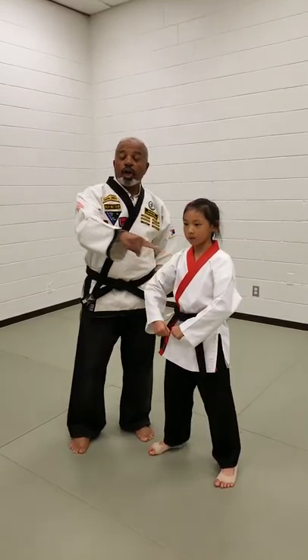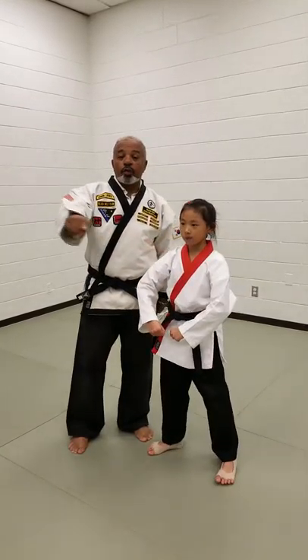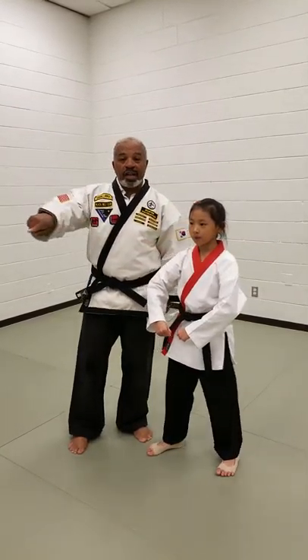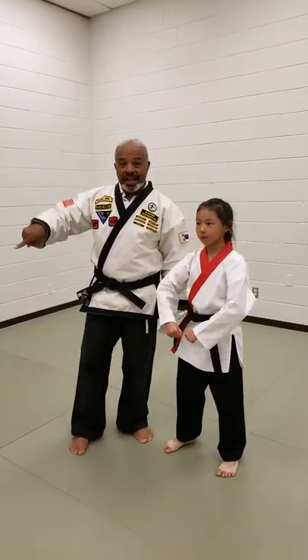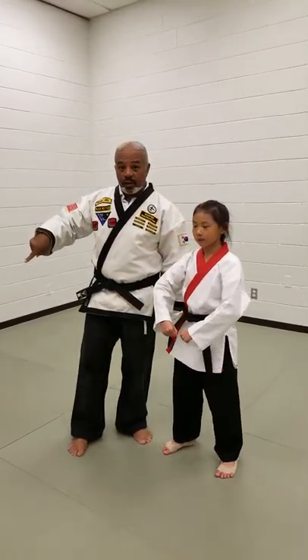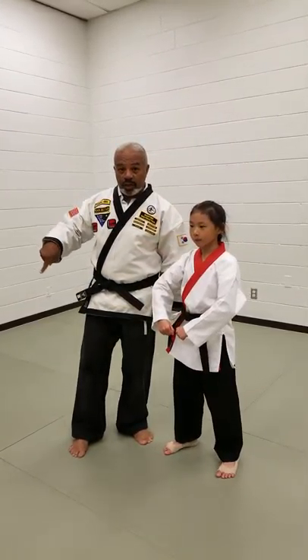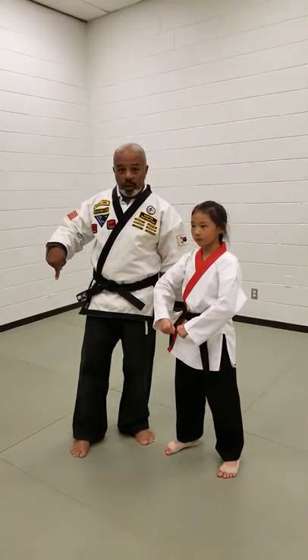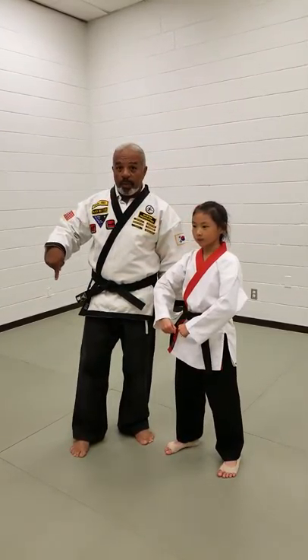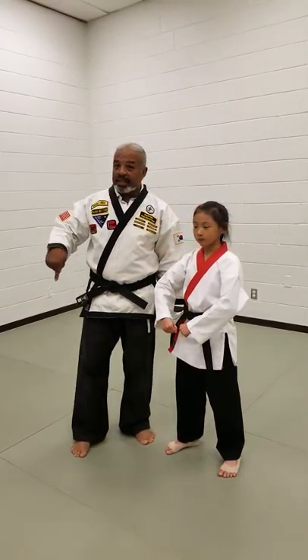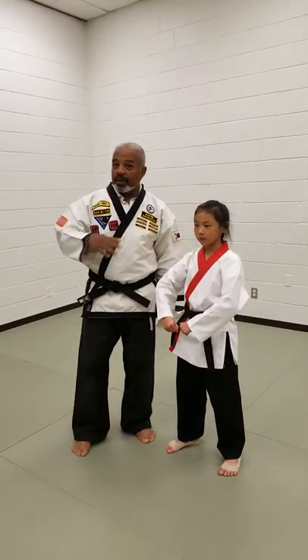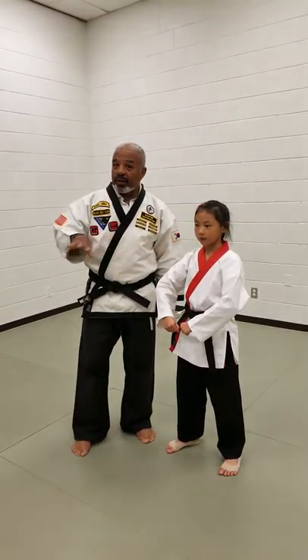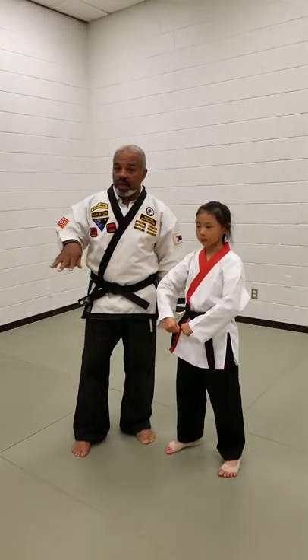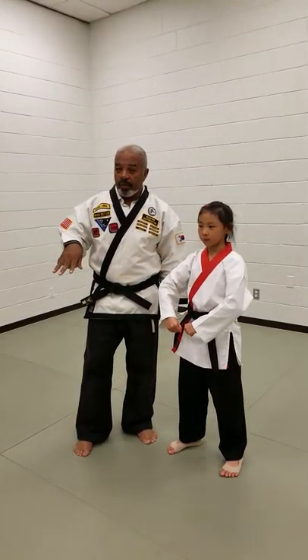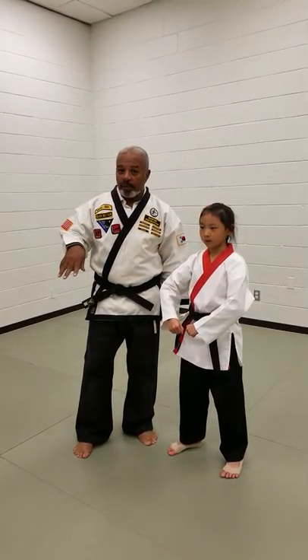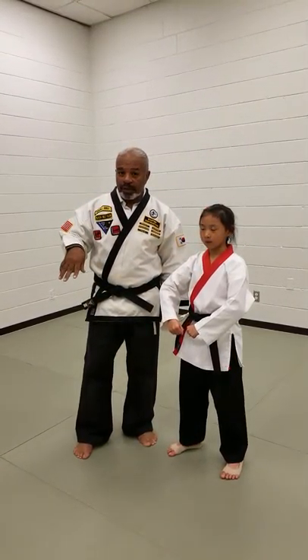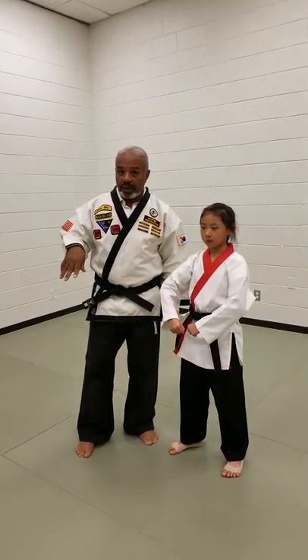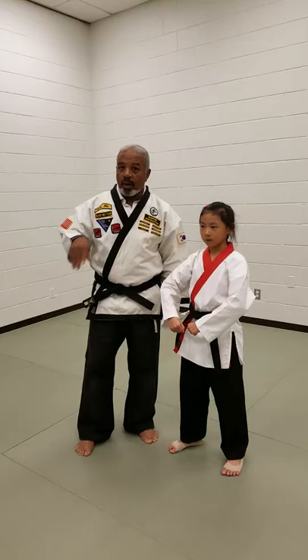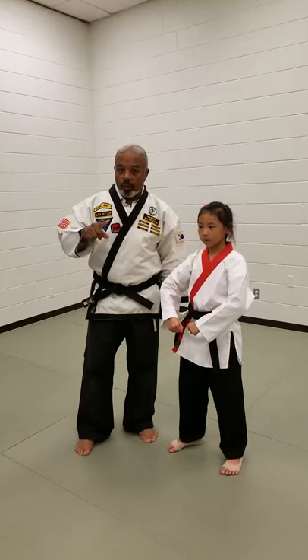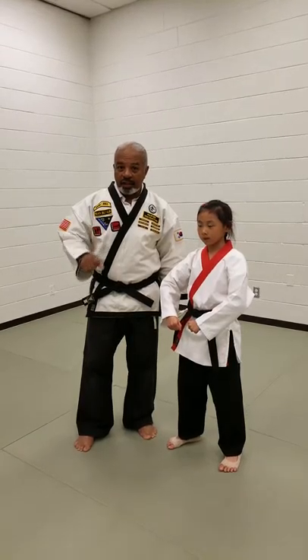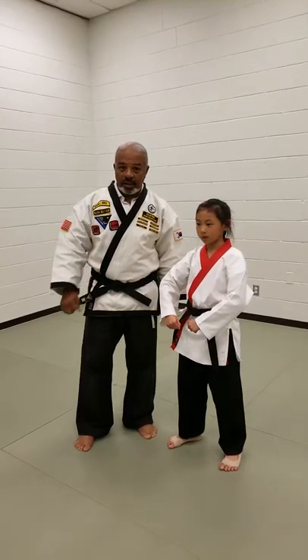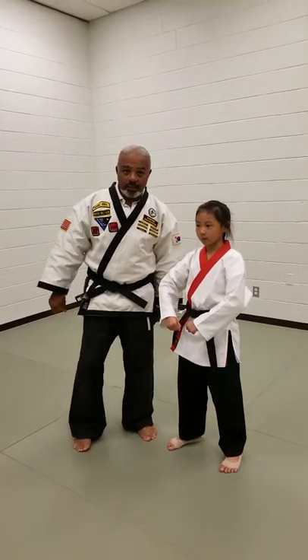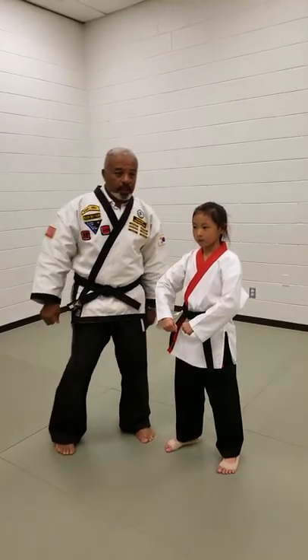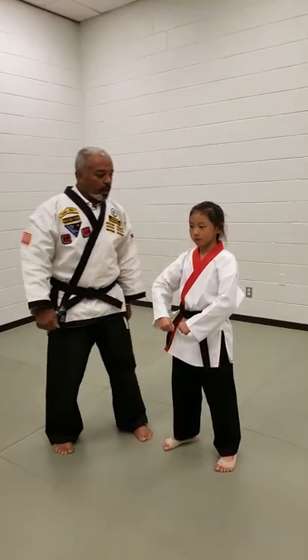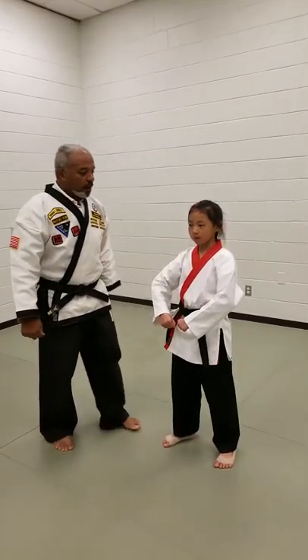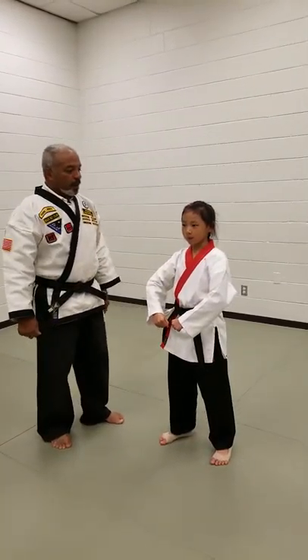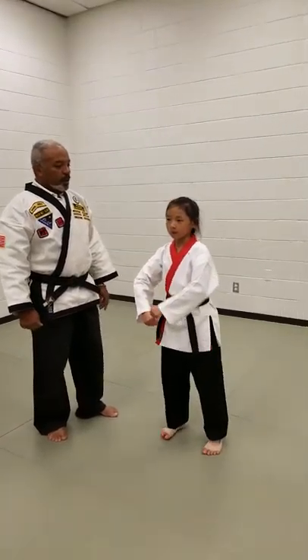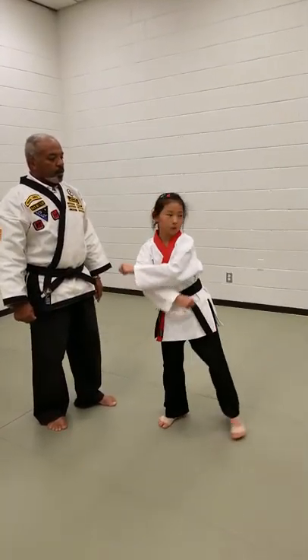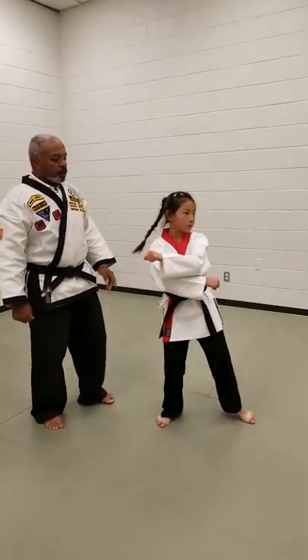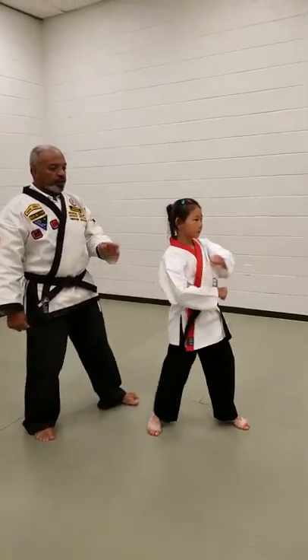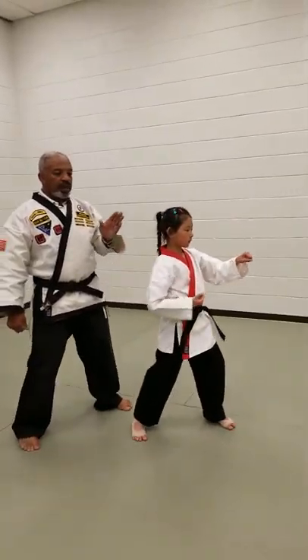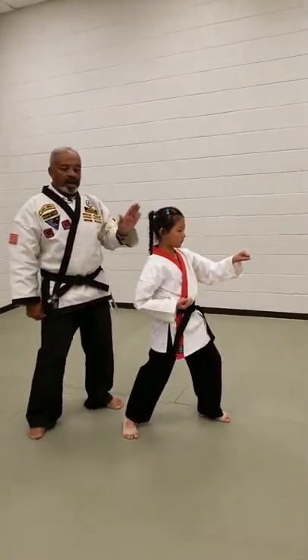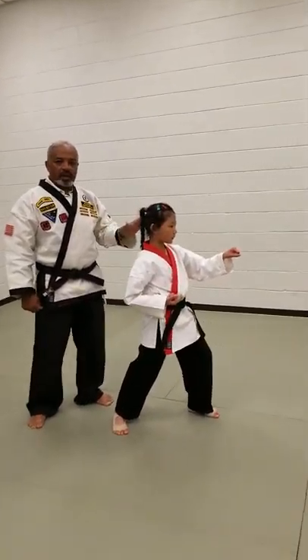First, we'll be doing it slow, then we'll slow it down a little more and demonstrate the angles. Are you ready? Begin.